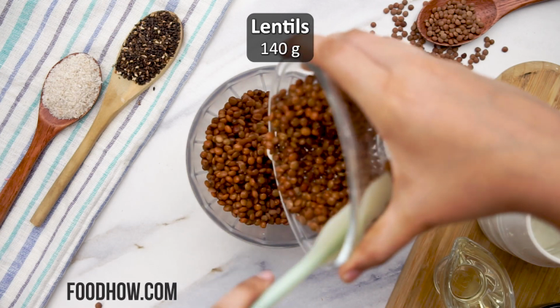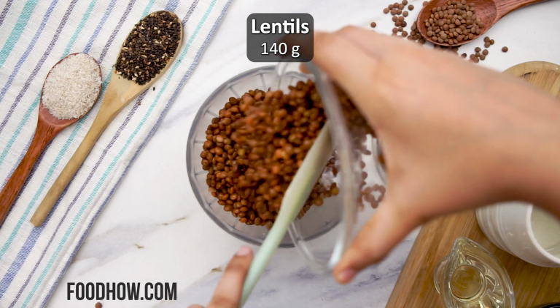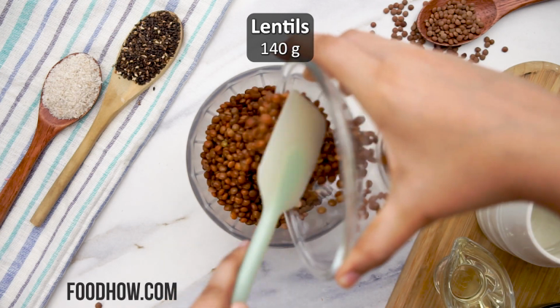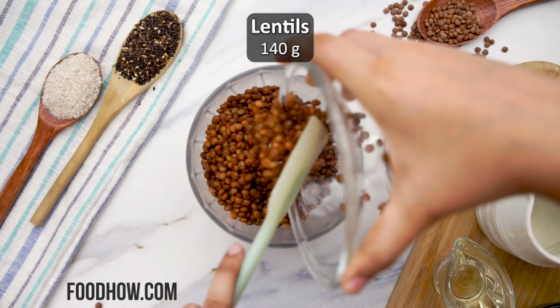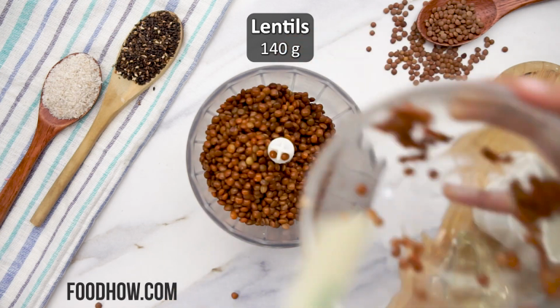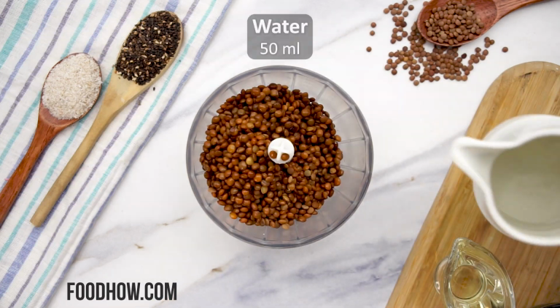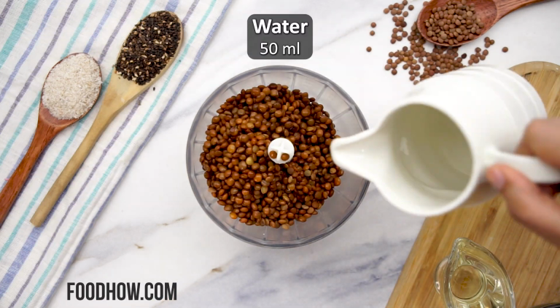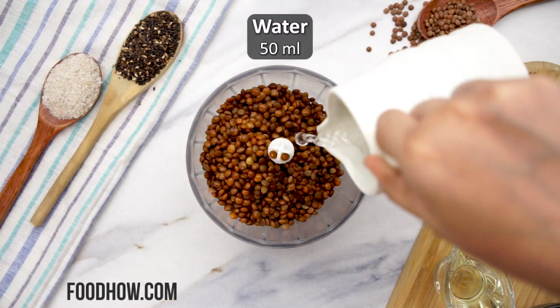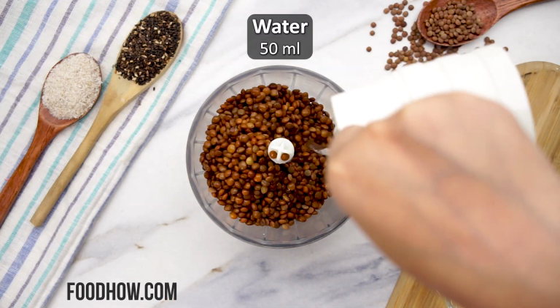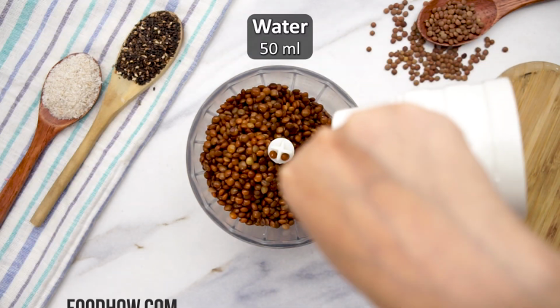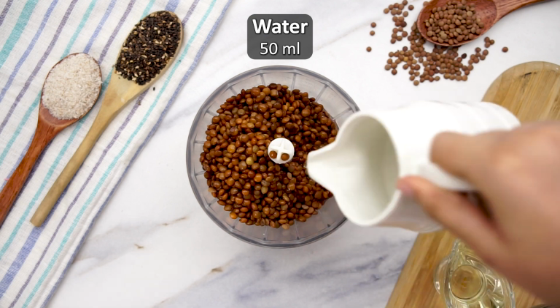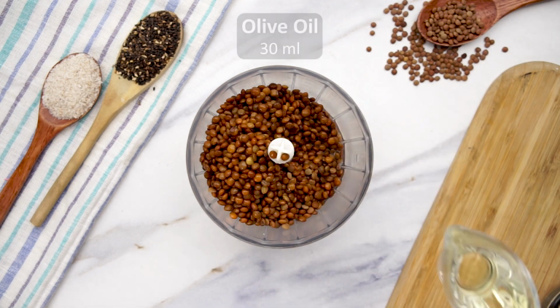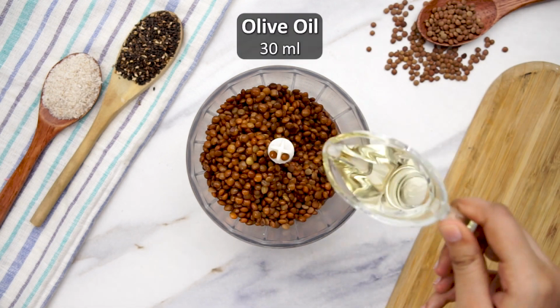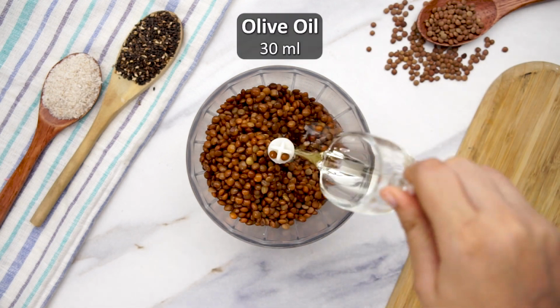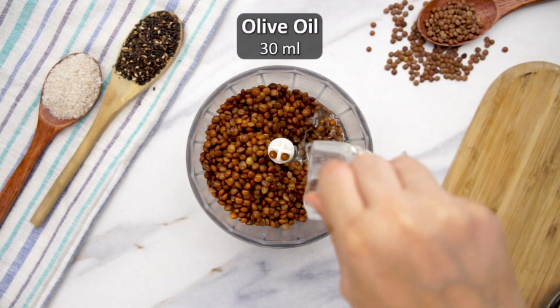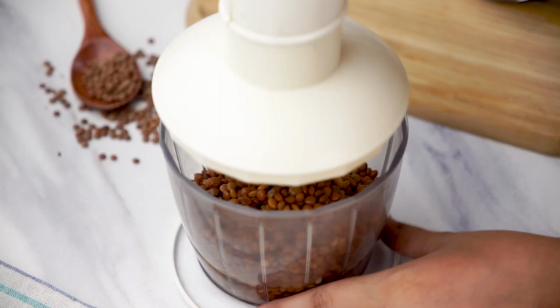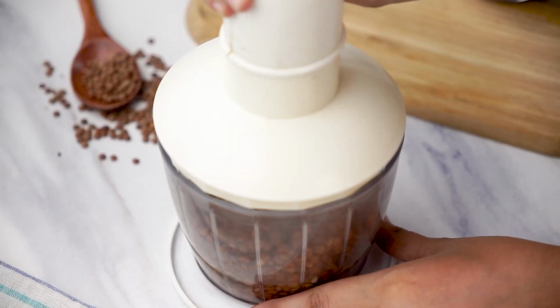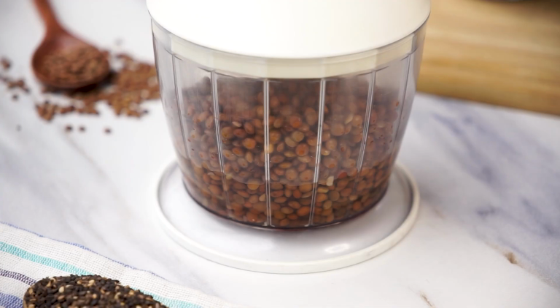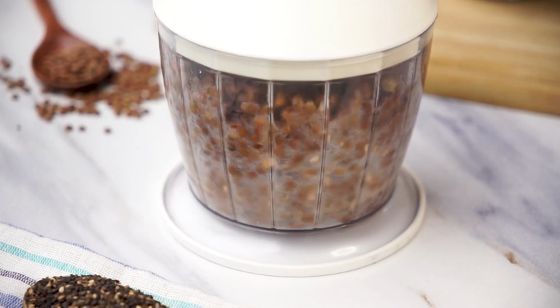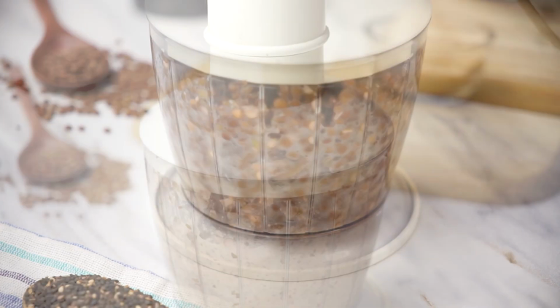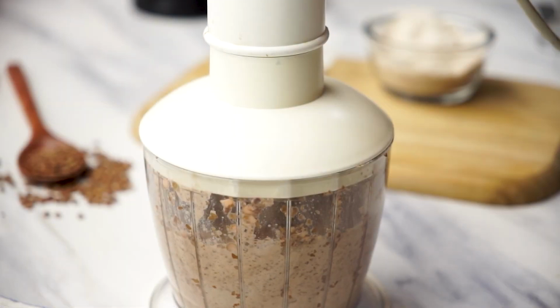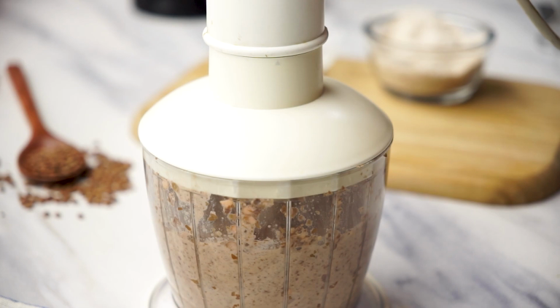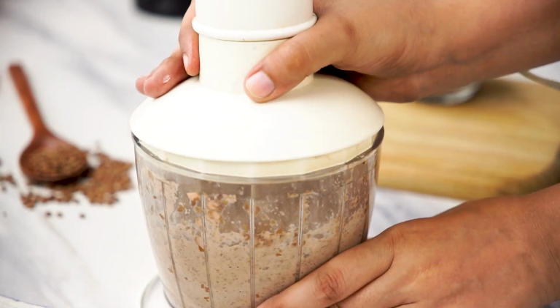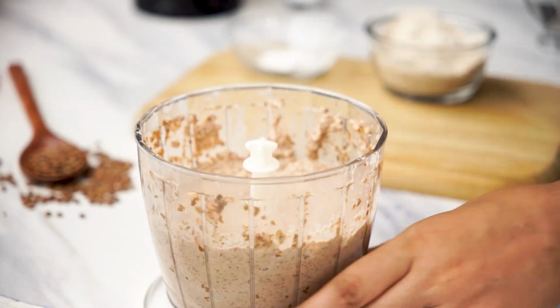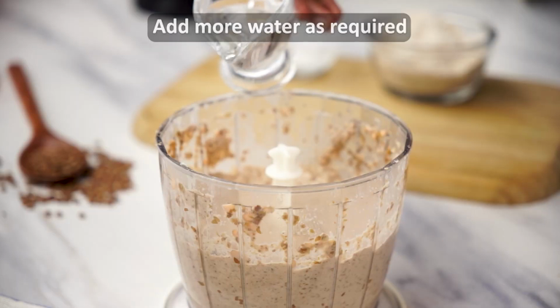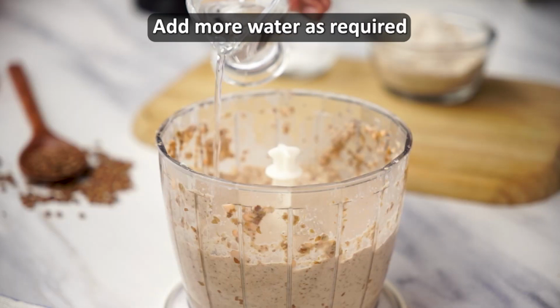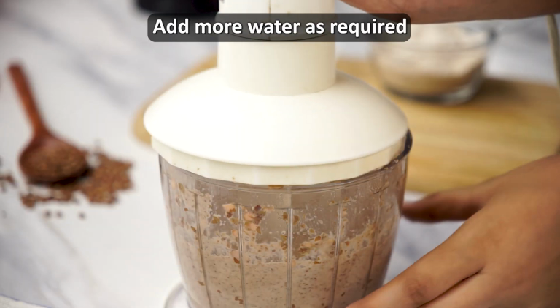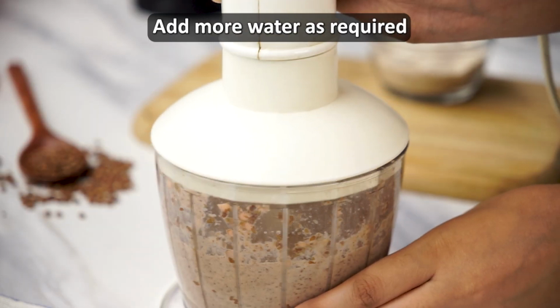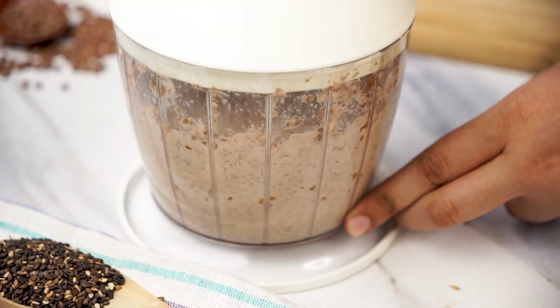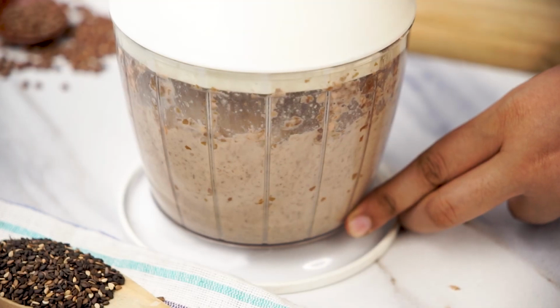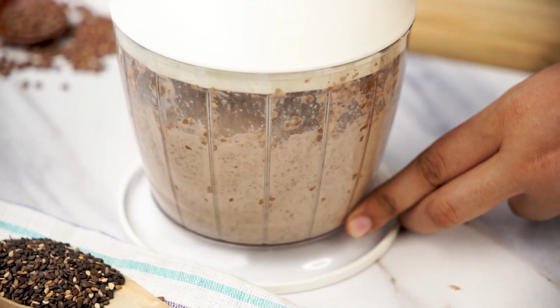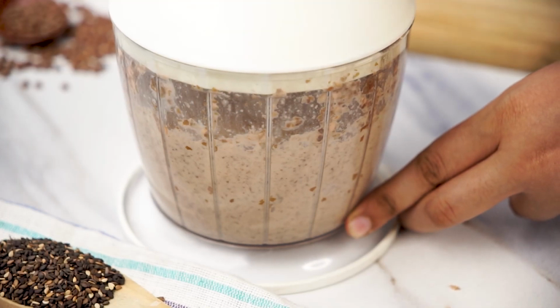Then put them in a food processor, add three tablespoons of water and two tablespoons of olive oil, and blend them all together. If the mixture is too thick and doesn't blend well, feel free to add a few more tablespoons of water.